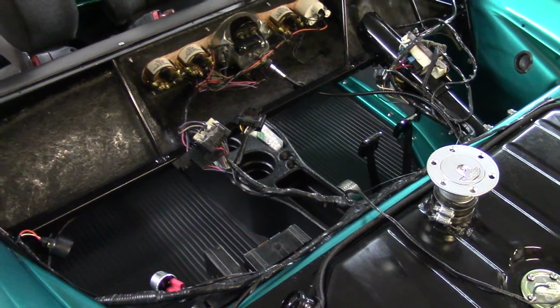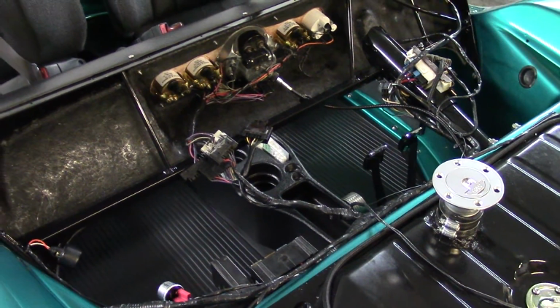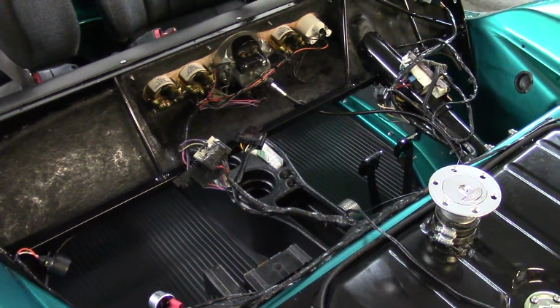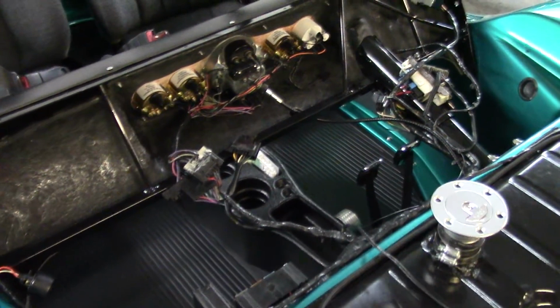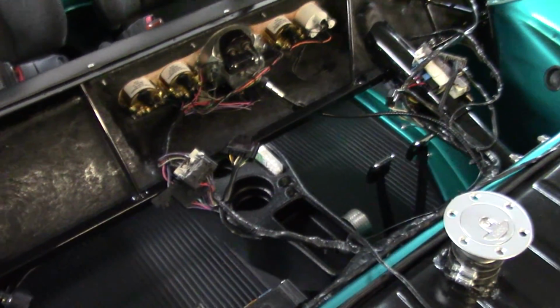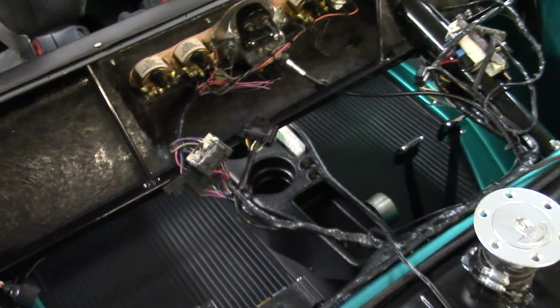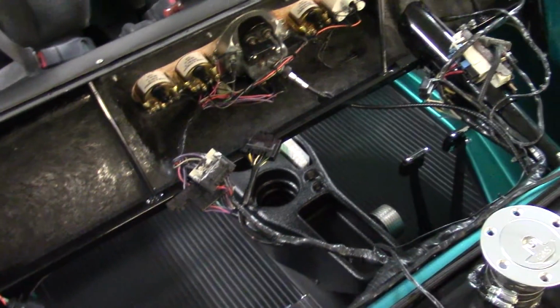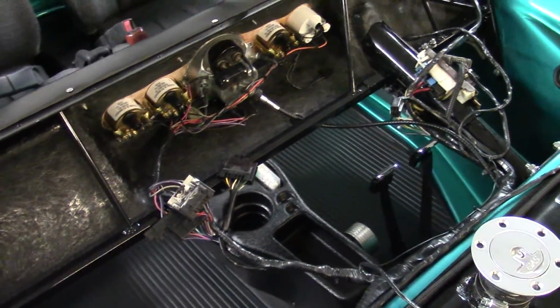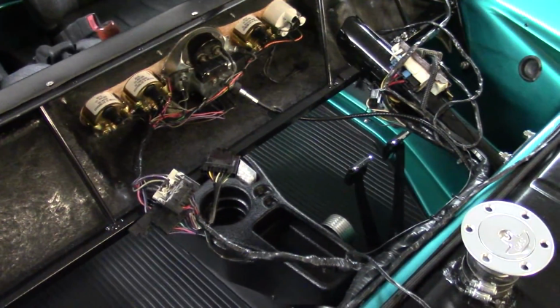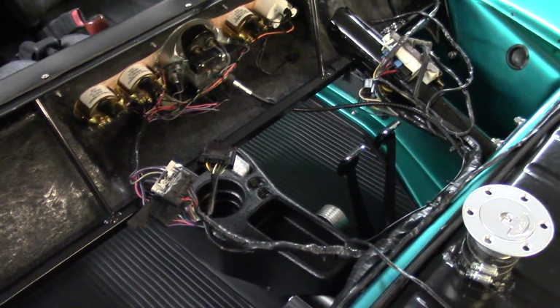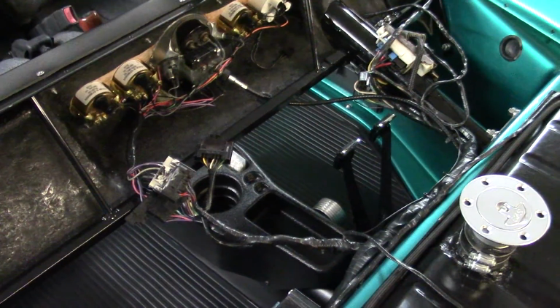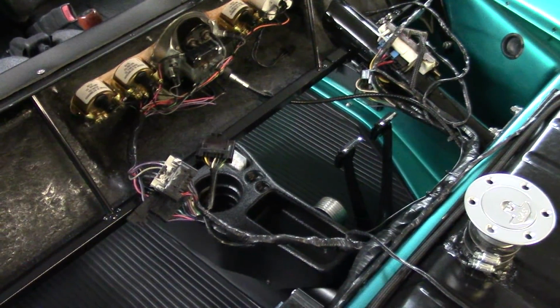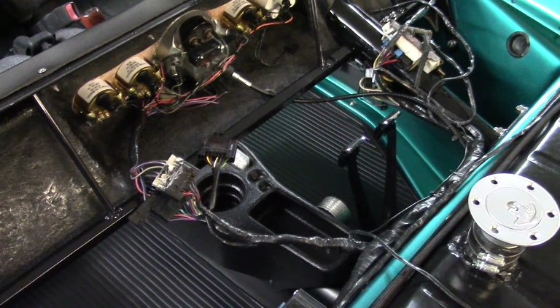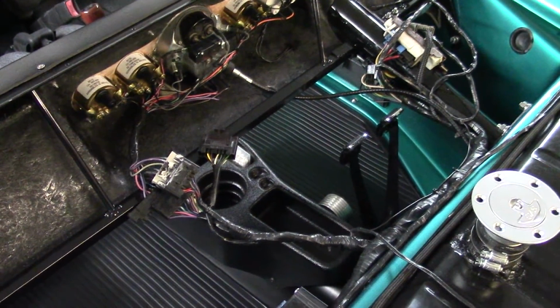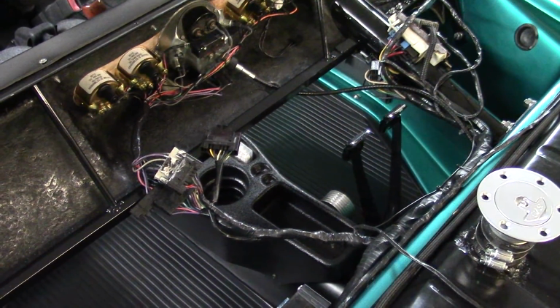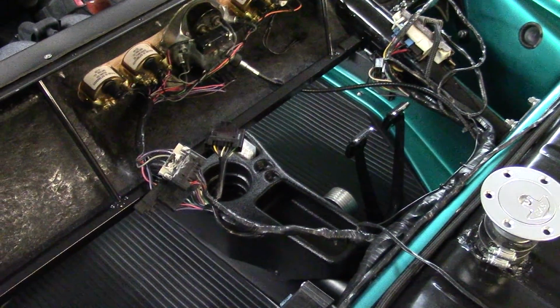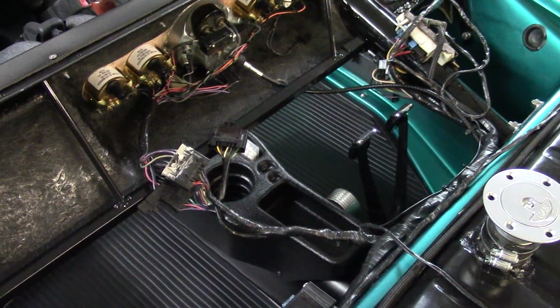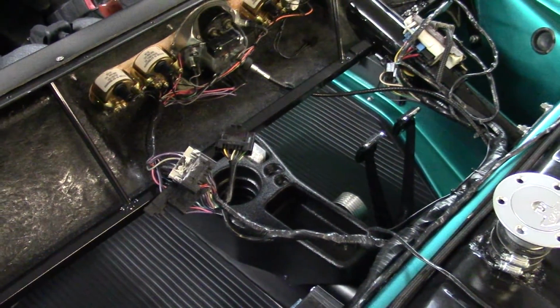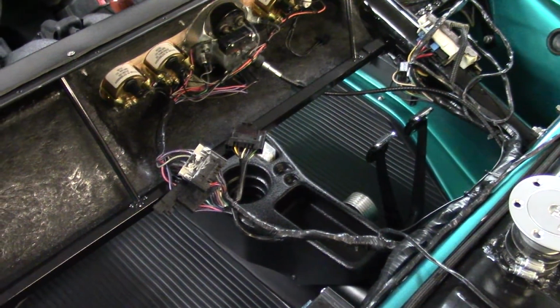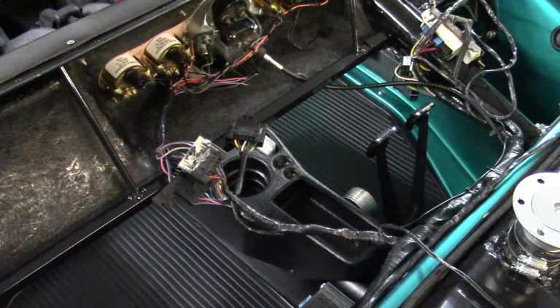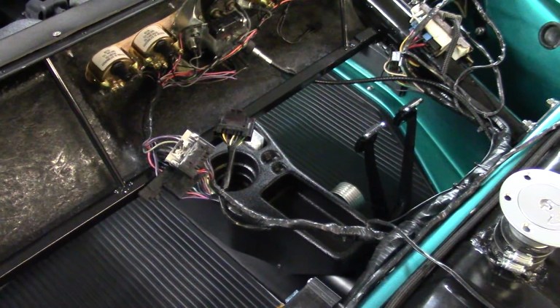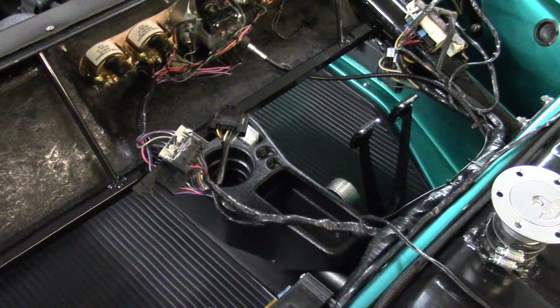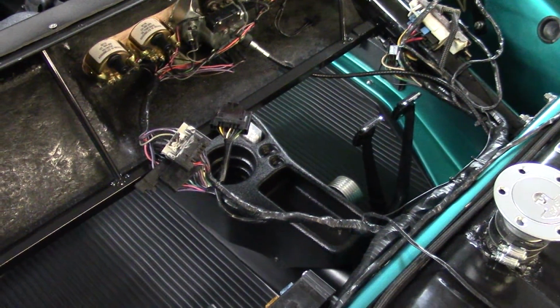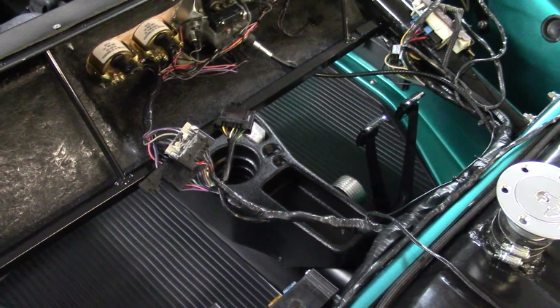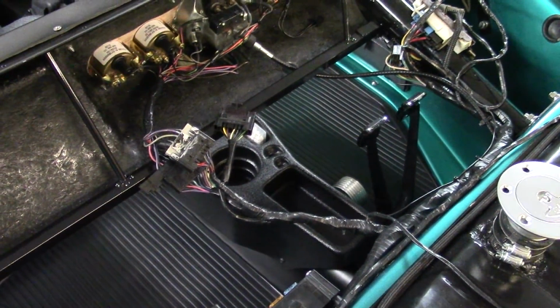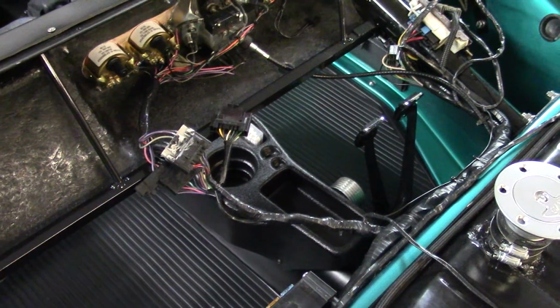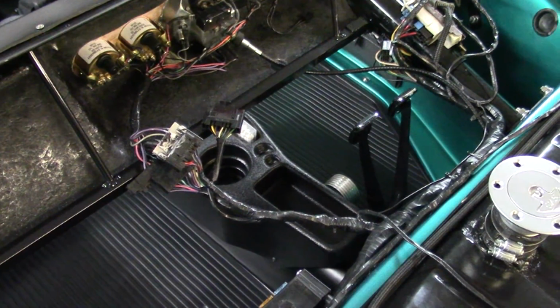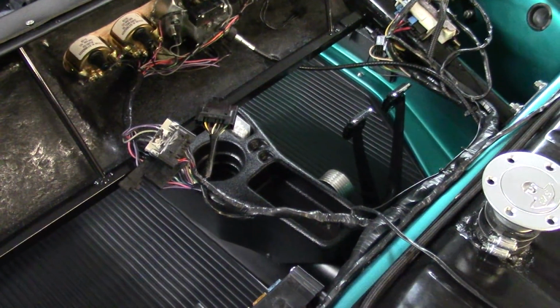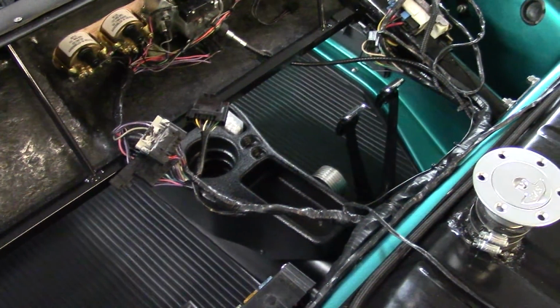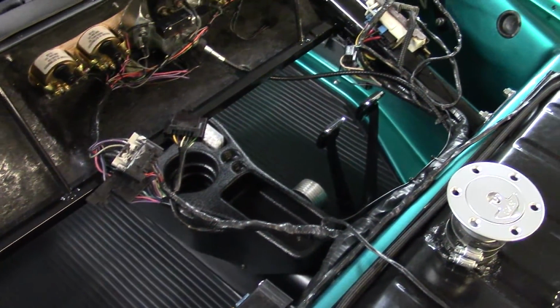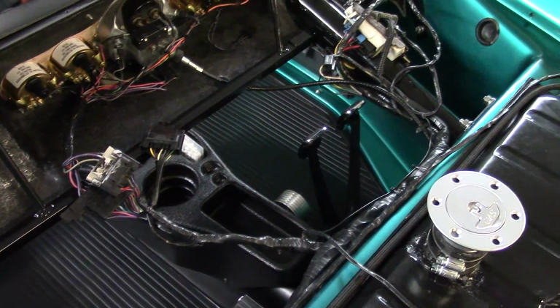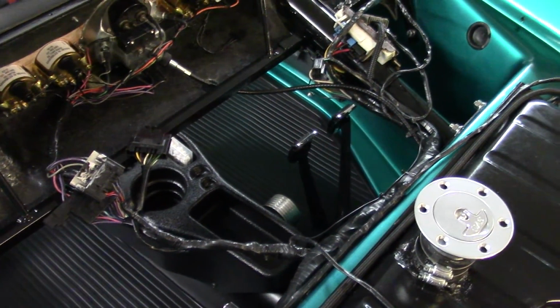It makes it a lot easier to do the wiring and other necessary things. When you start adding up all the wires you need, this is definitely the way to go.